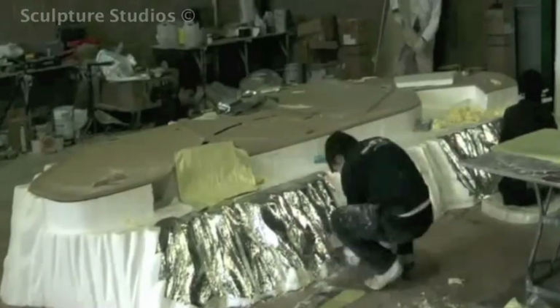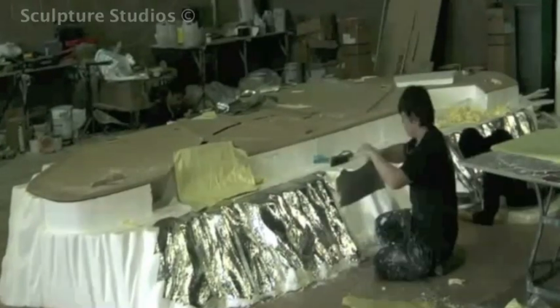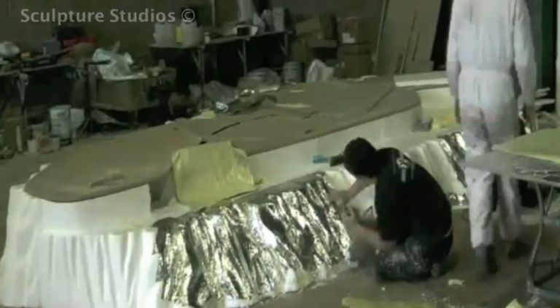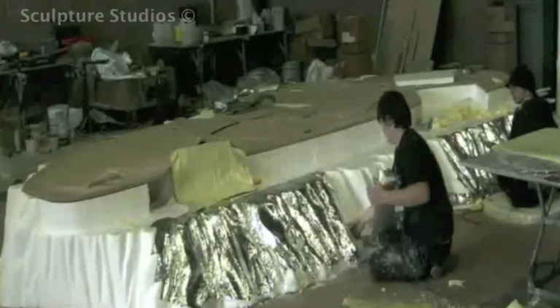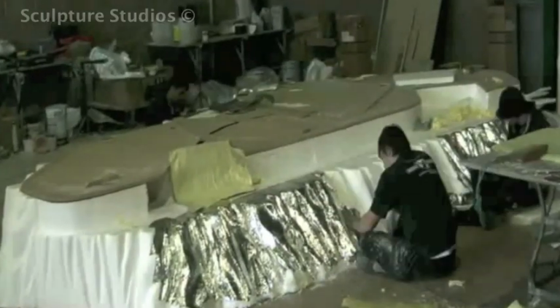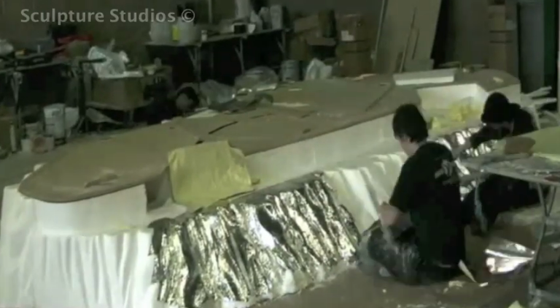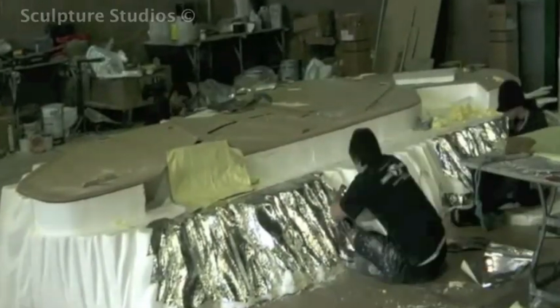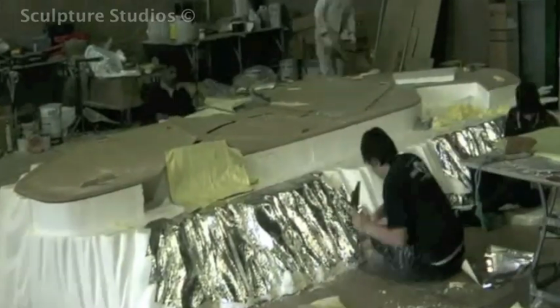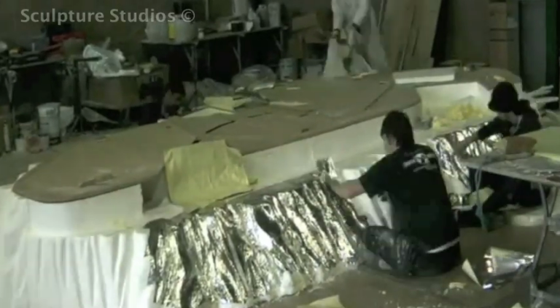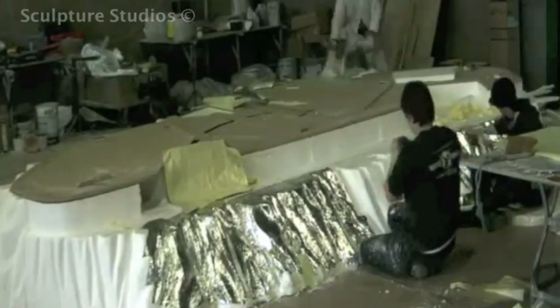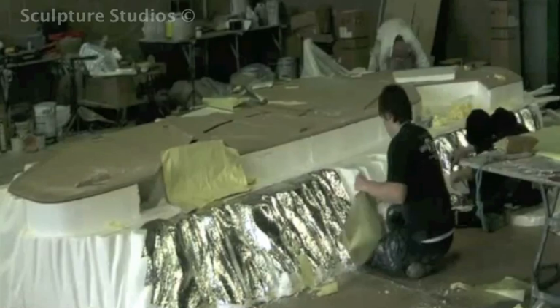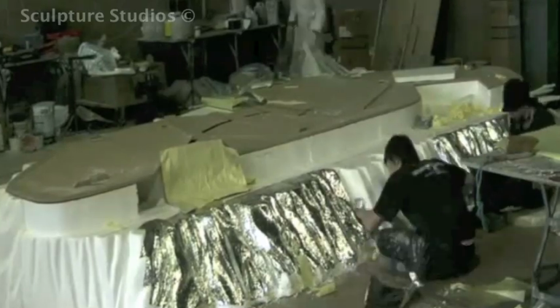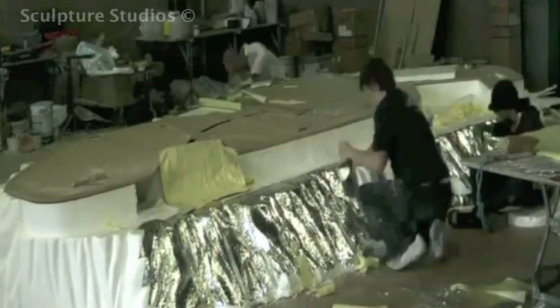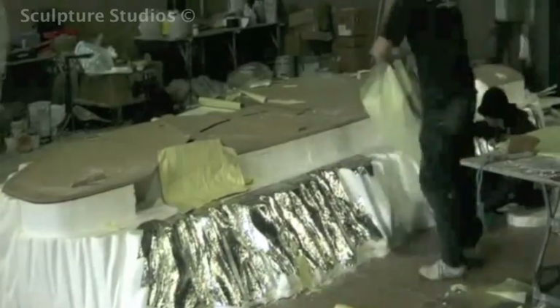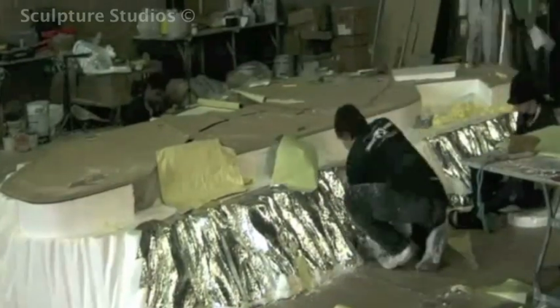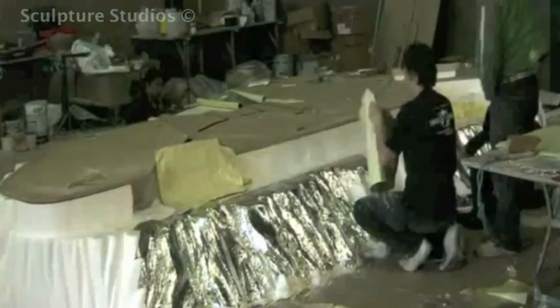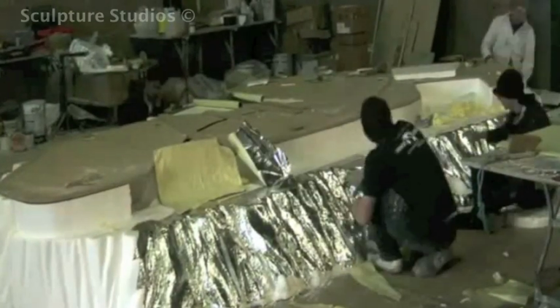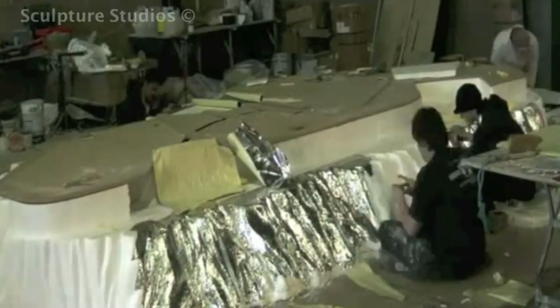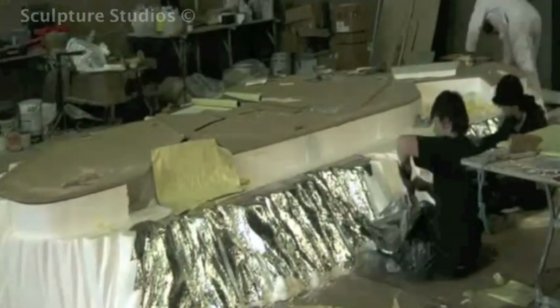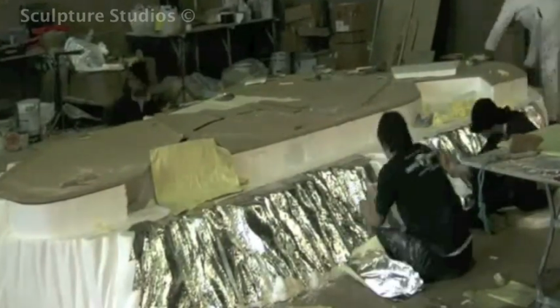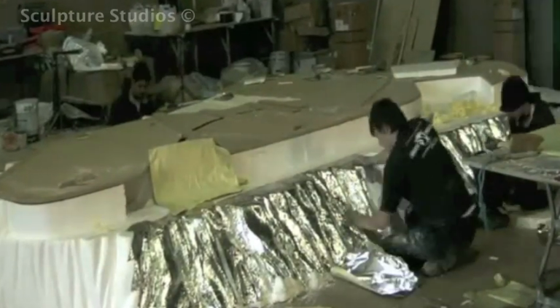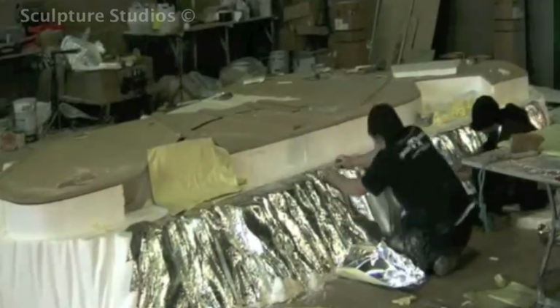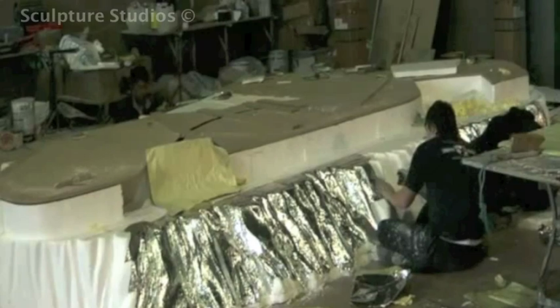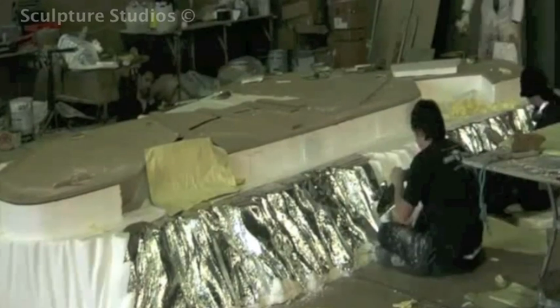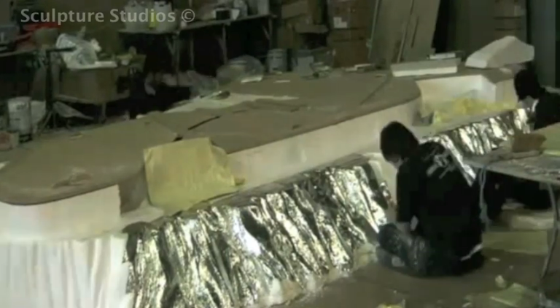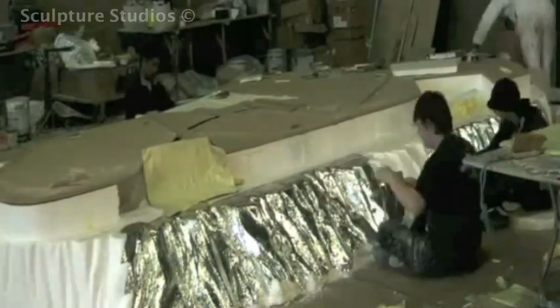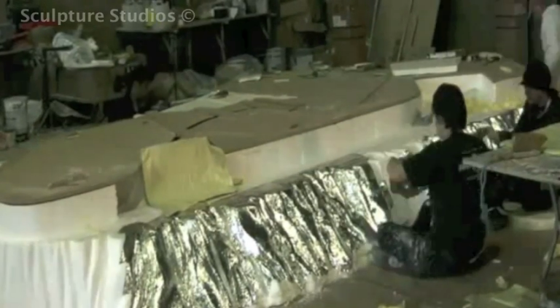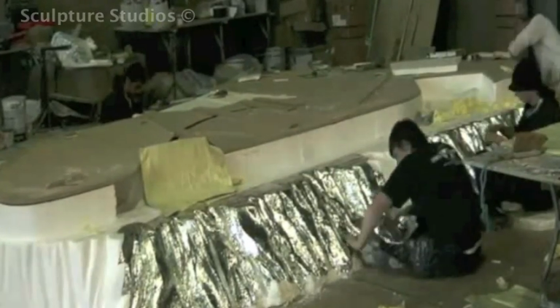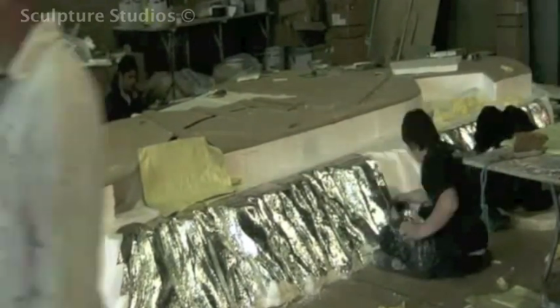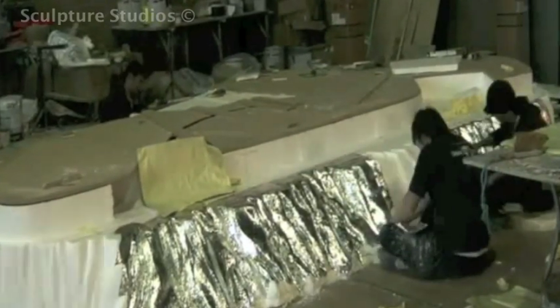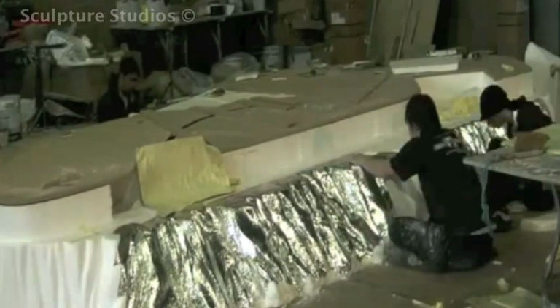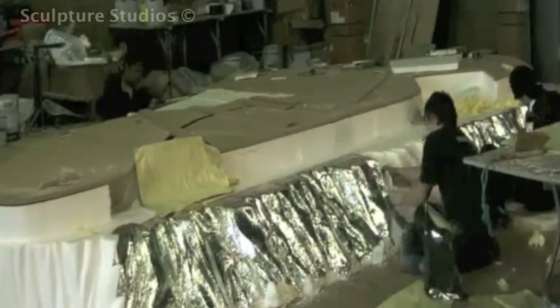Once everything is finished and approved by Darren, we begin with the fiberglass-in process. The whole set needs to be completely covered in sticky-back foil as a barrier between the polystyrene and the resin. This is a very large area and we need to make sure that every inch is covered to avoid any breaches.